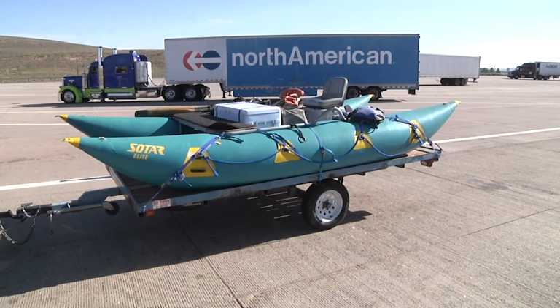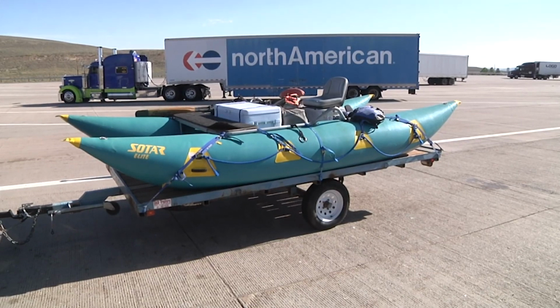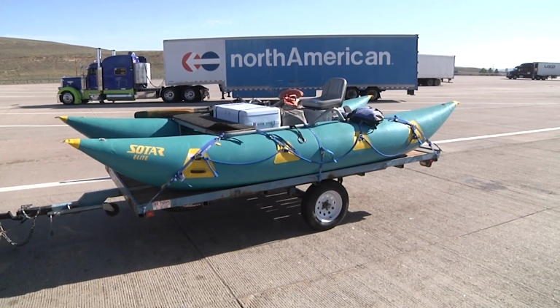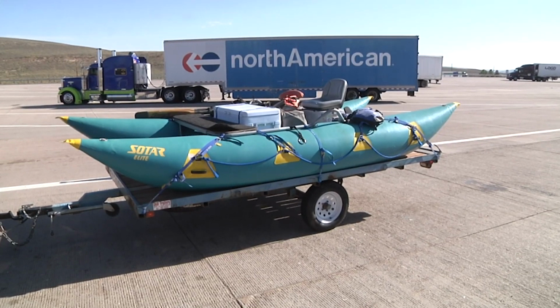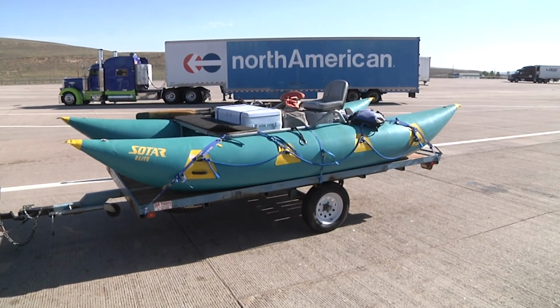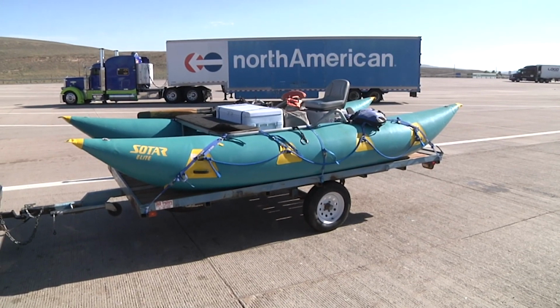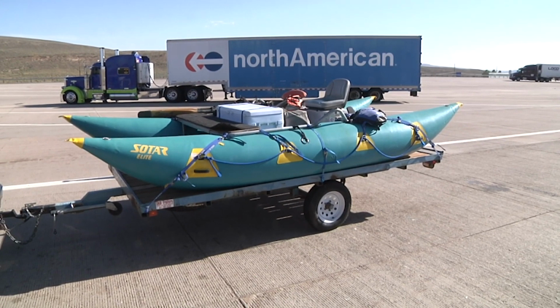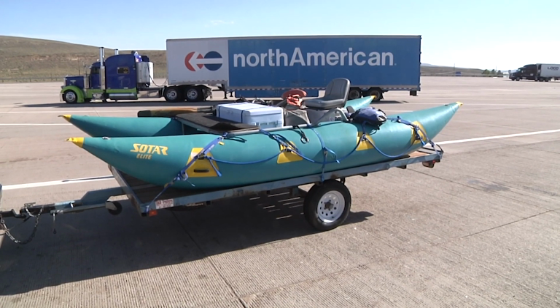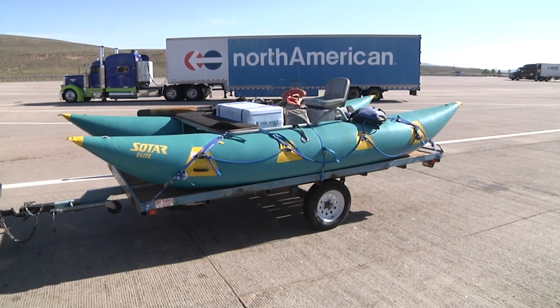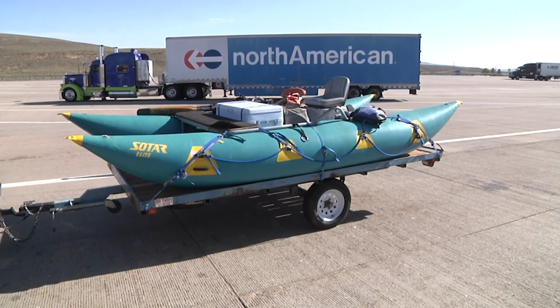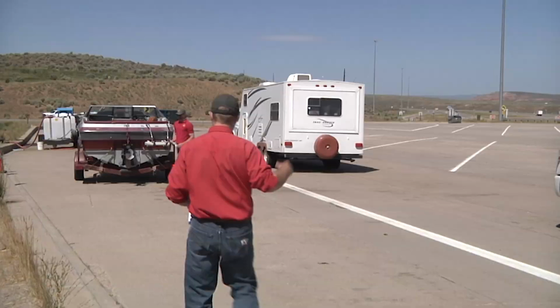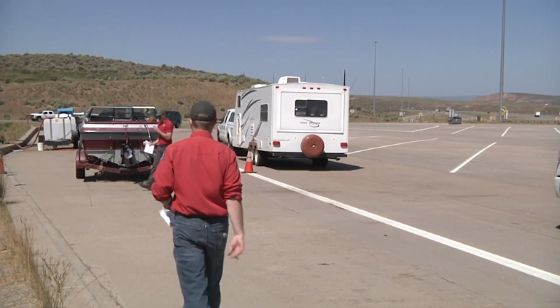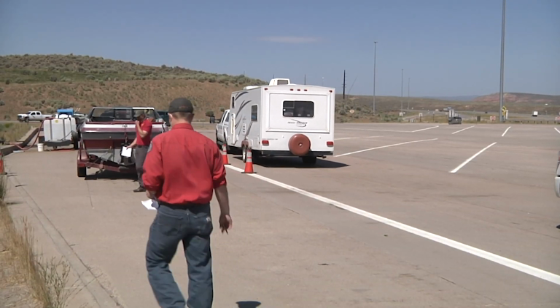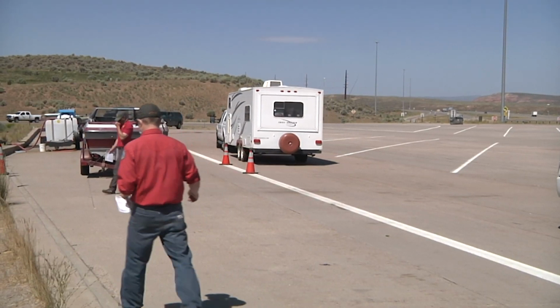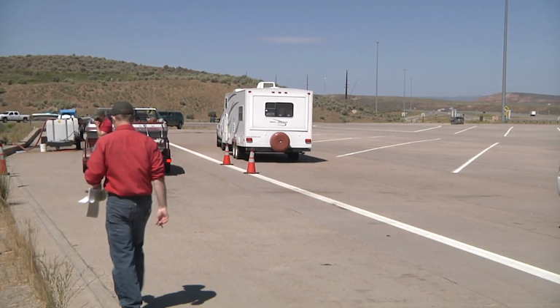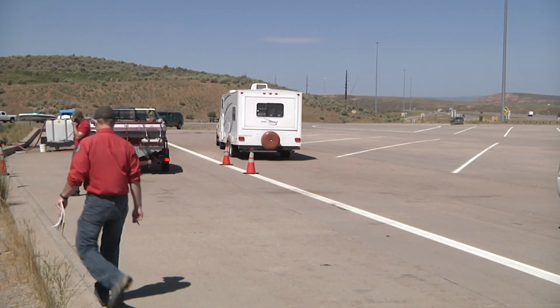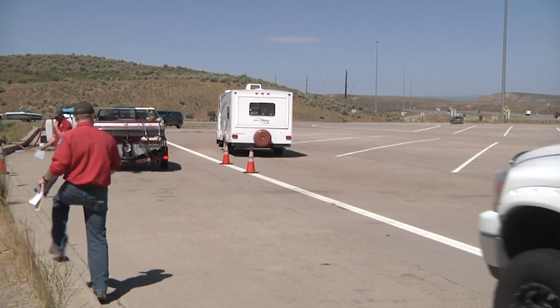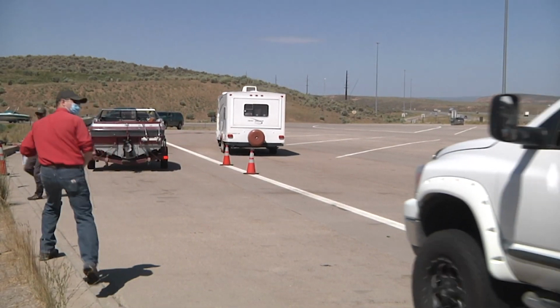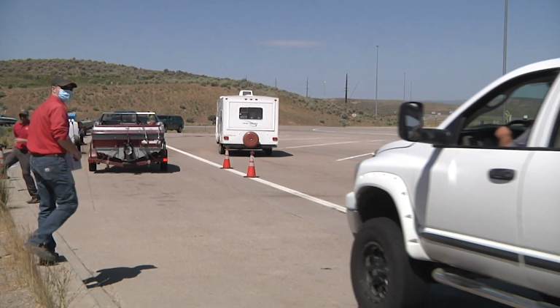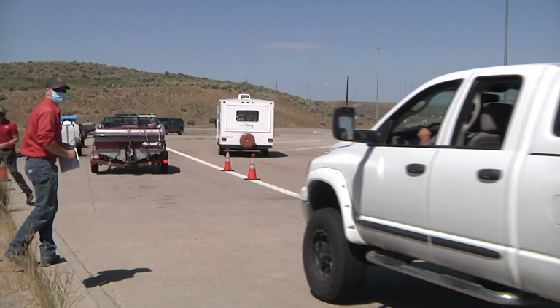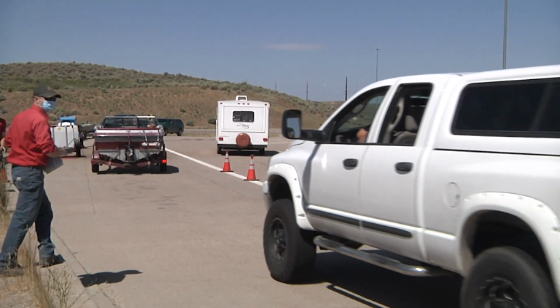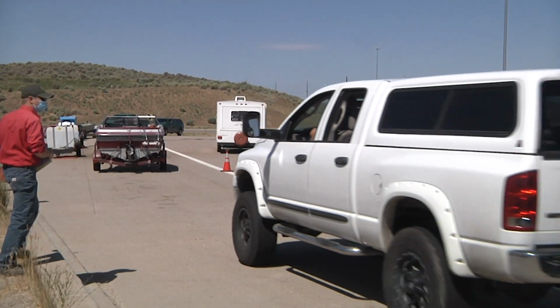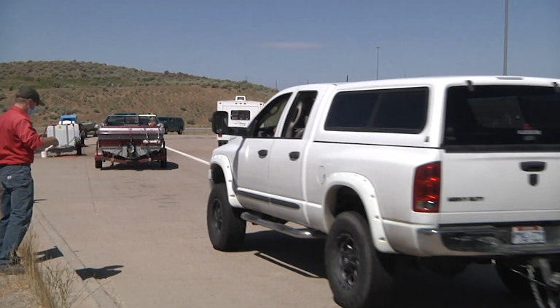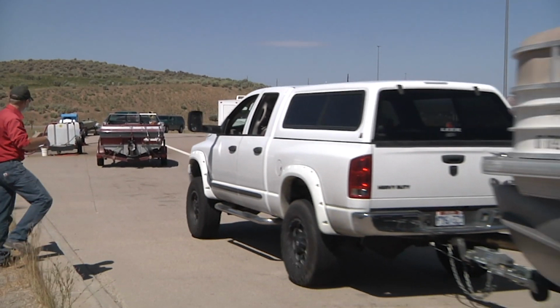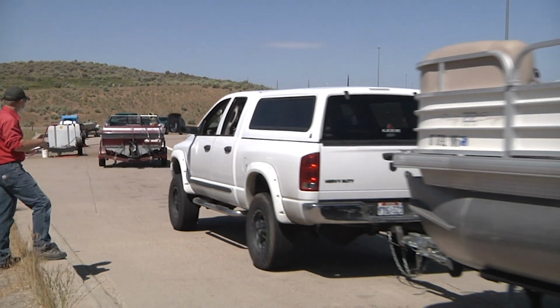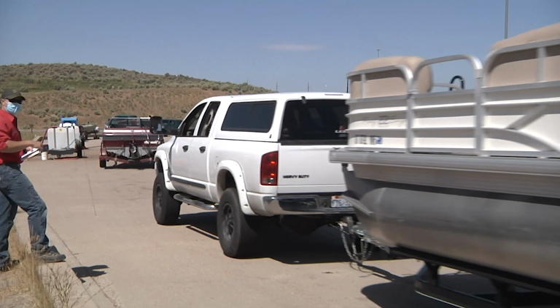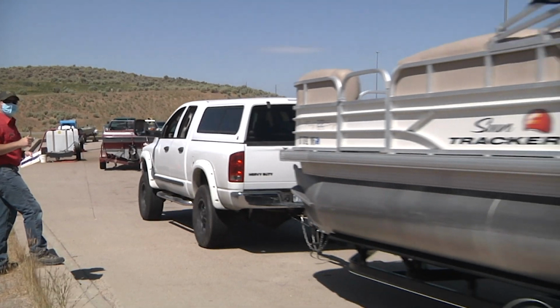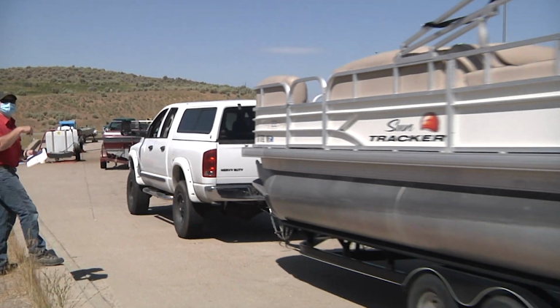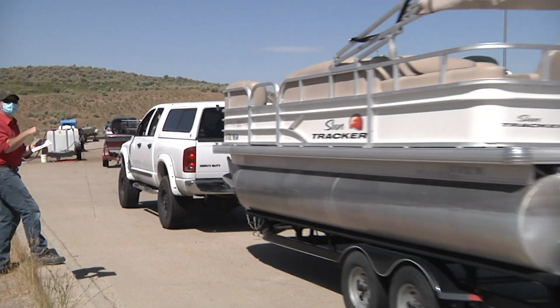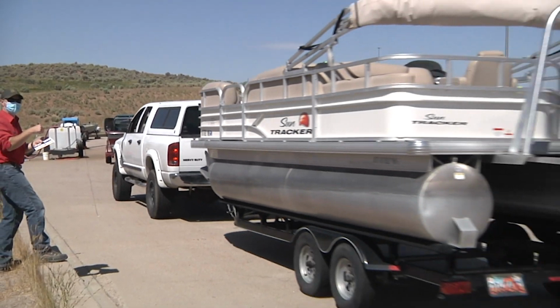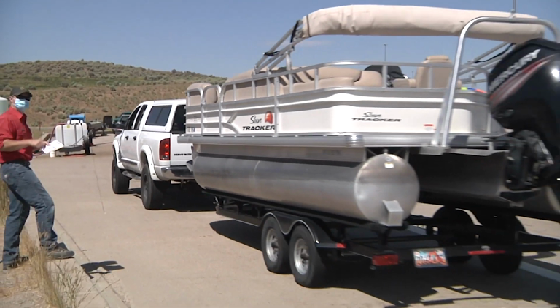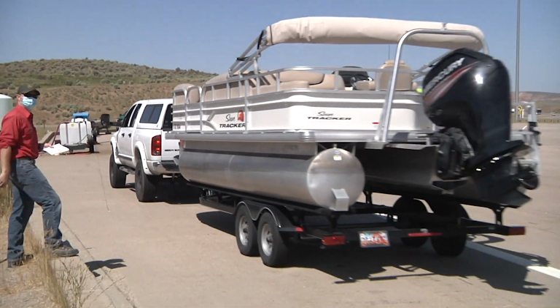Any watercraft transported into Wyoming from March 1 through November 30 must be inspected by an authorized inspector before launching. All watercraft must stop at any open watercraft check station on their route of travel, even if not intending to launch in Wyoming.